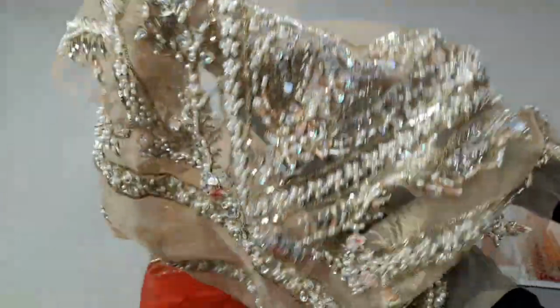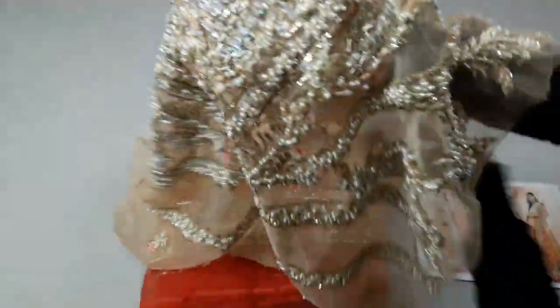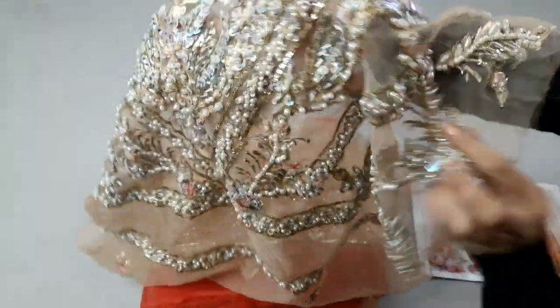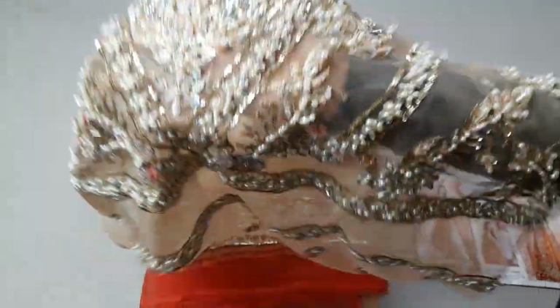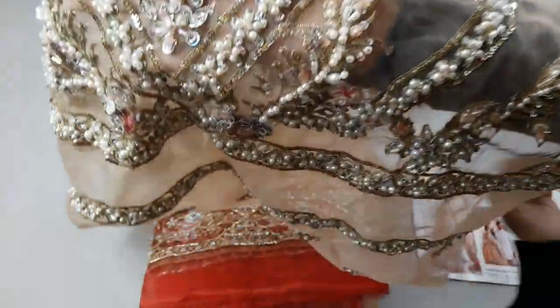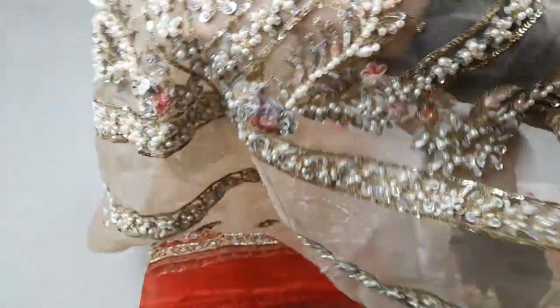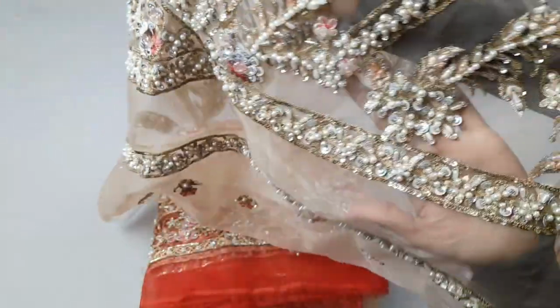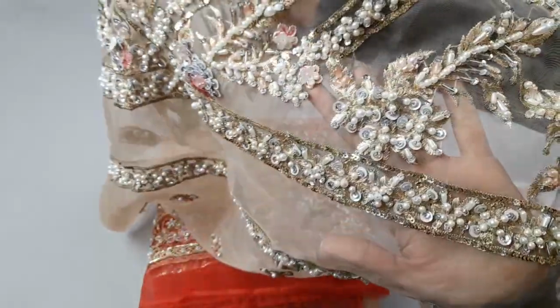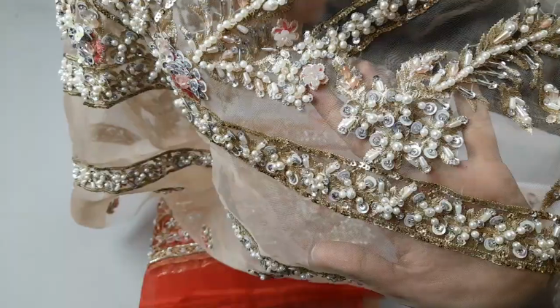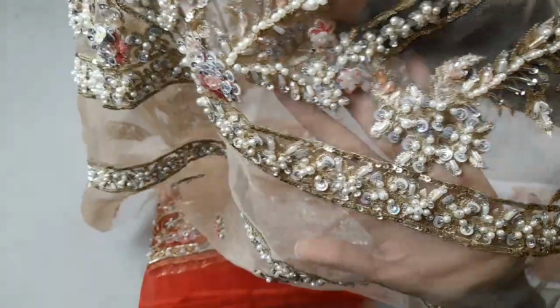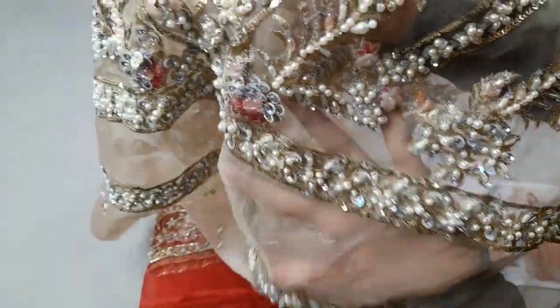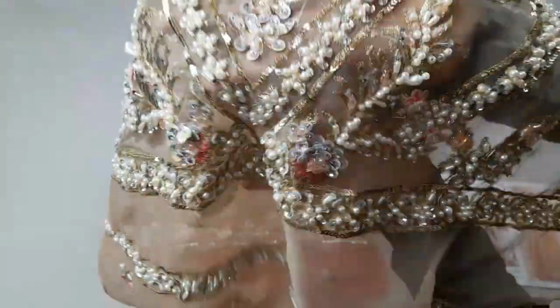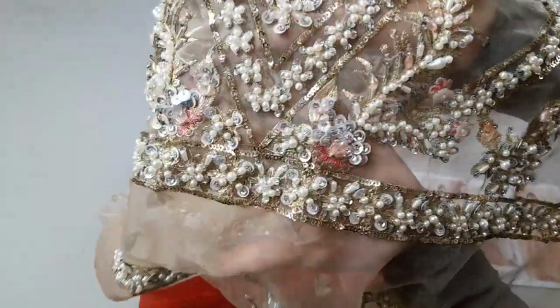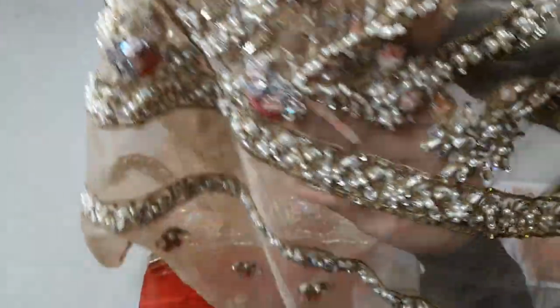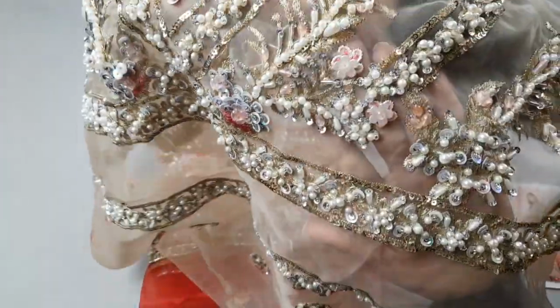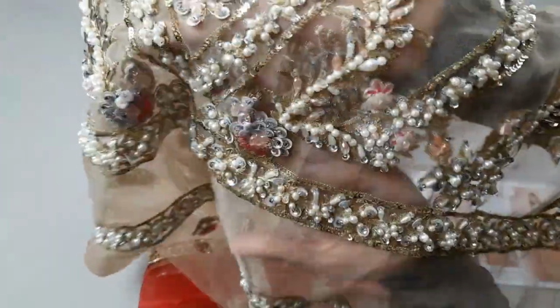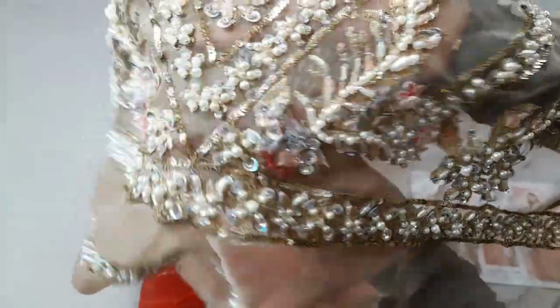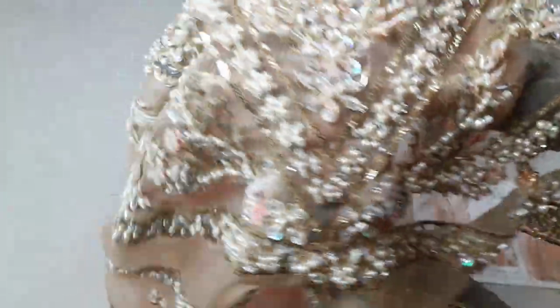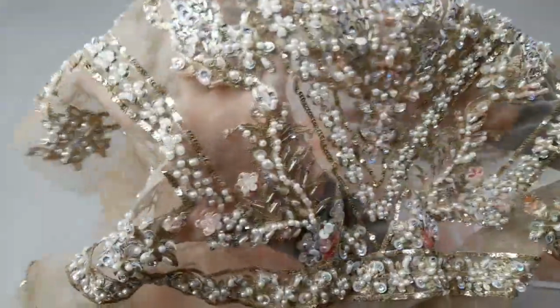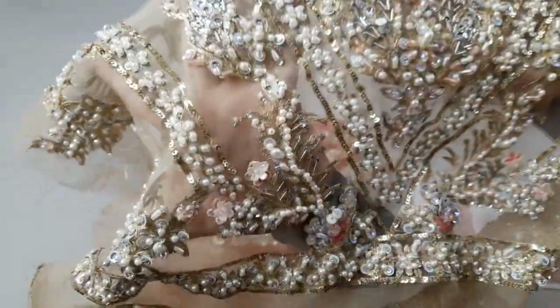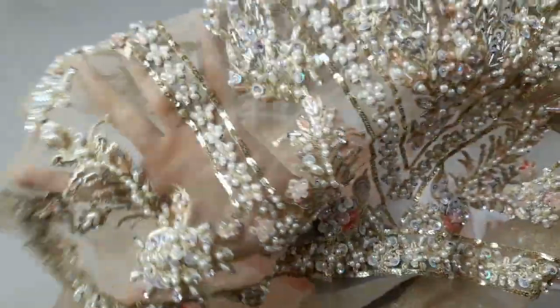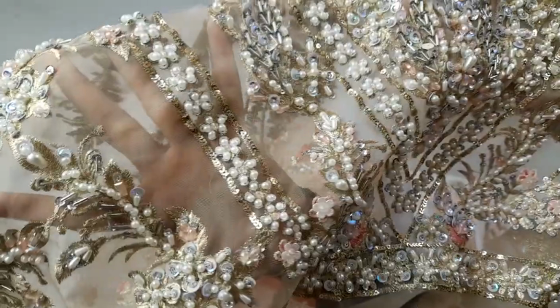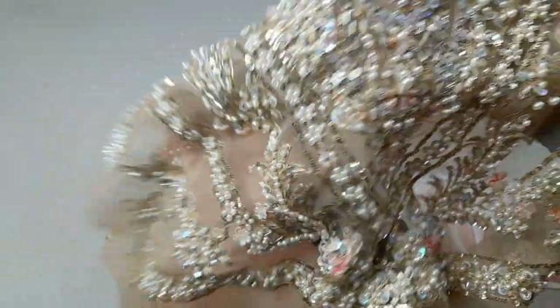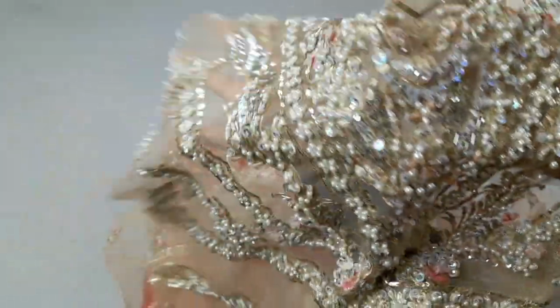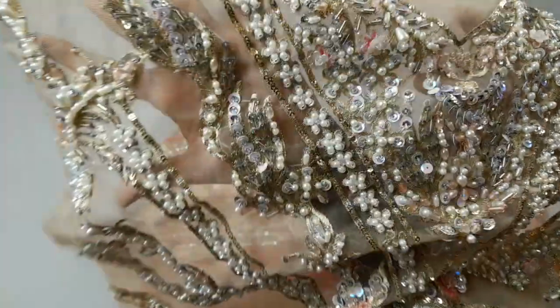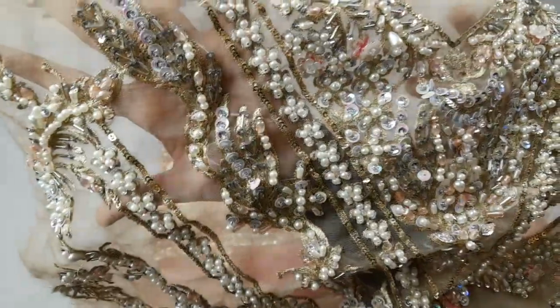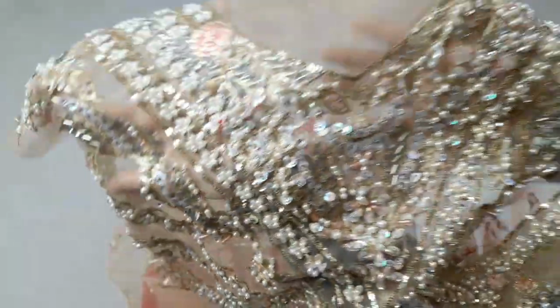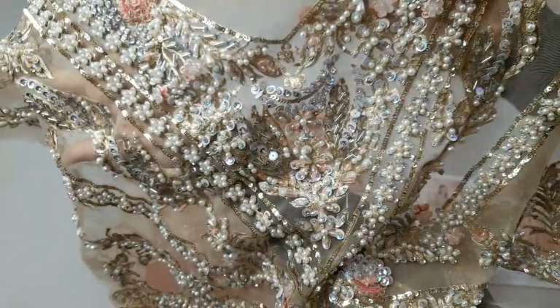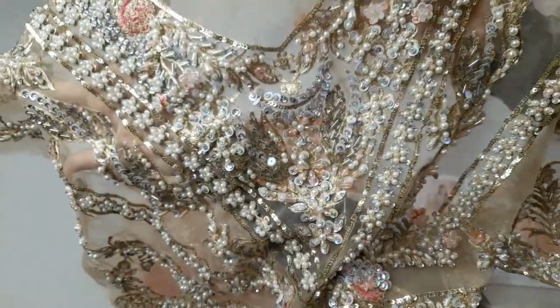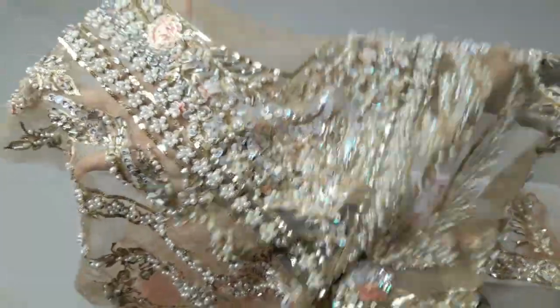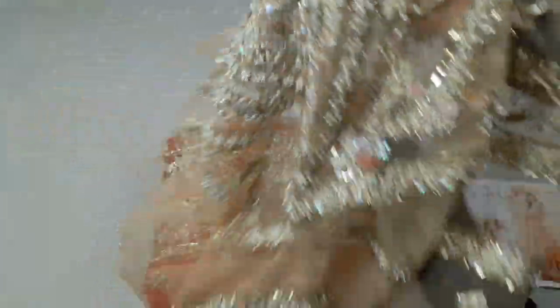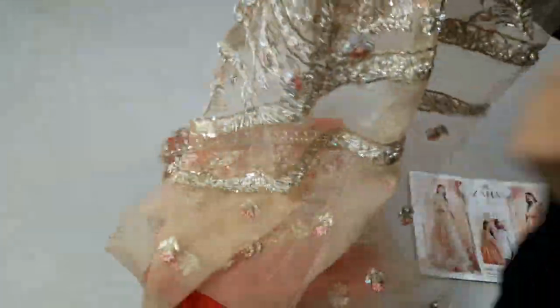It has very beautiful handwork on it — everything is attached properly, not with glue. There are 3D flowers with beautiful fine quality sequins and pearls. This is showing you the front side of the article.